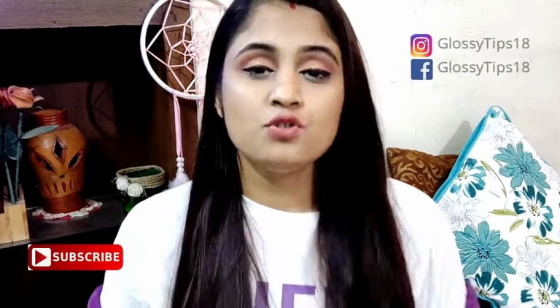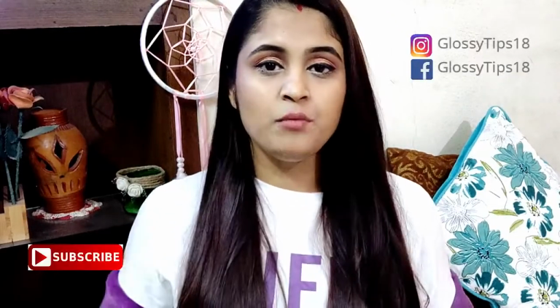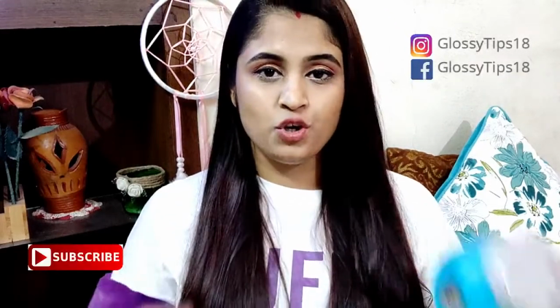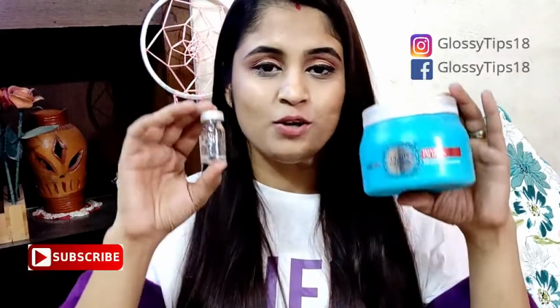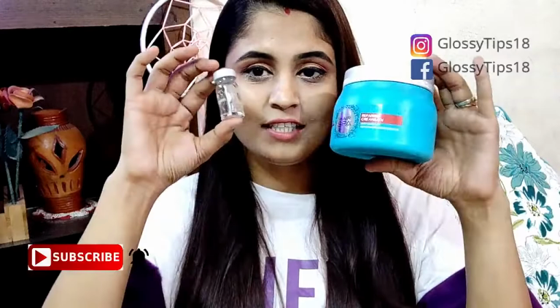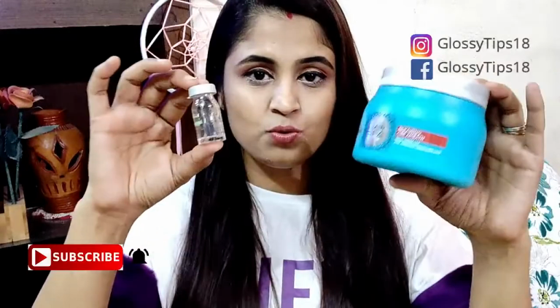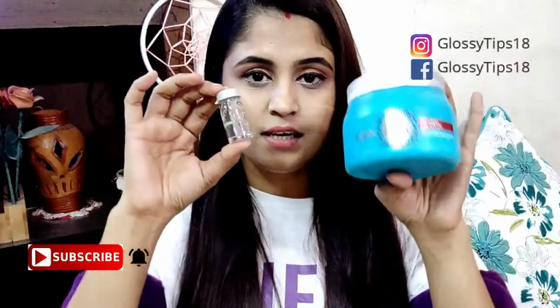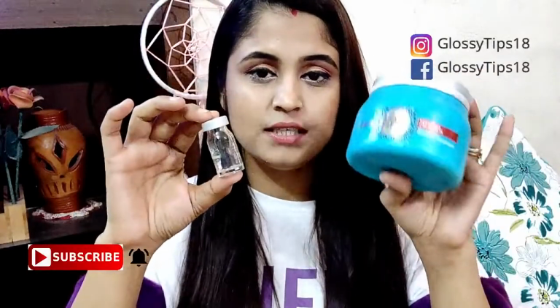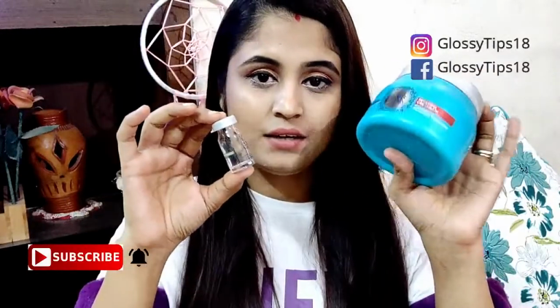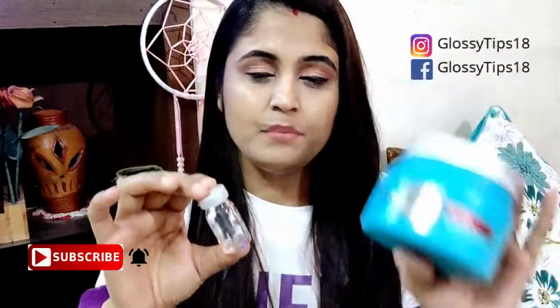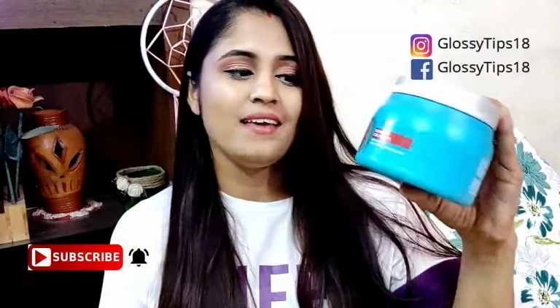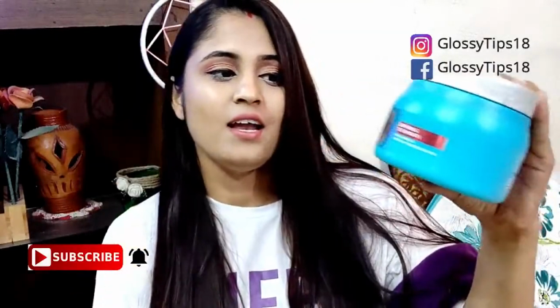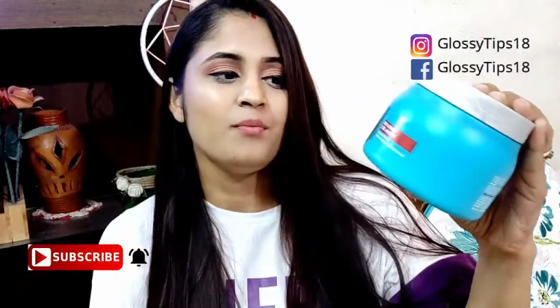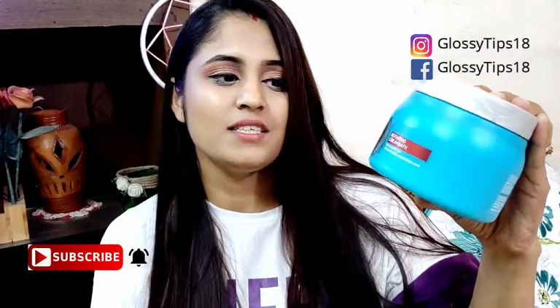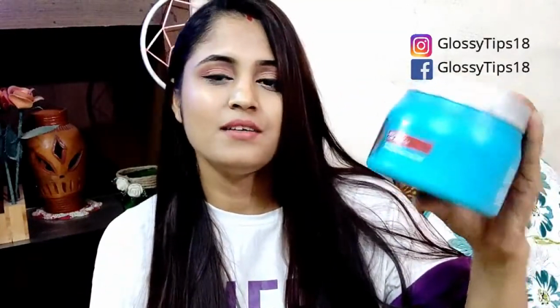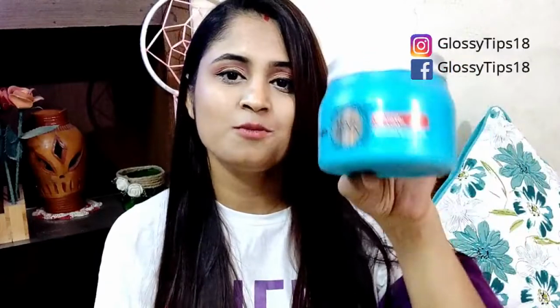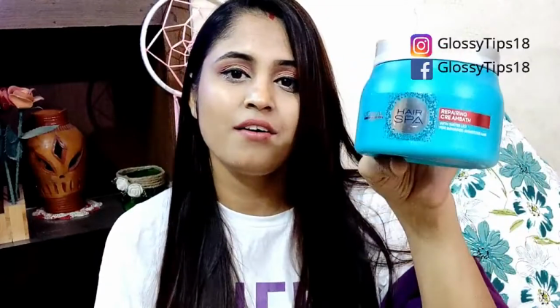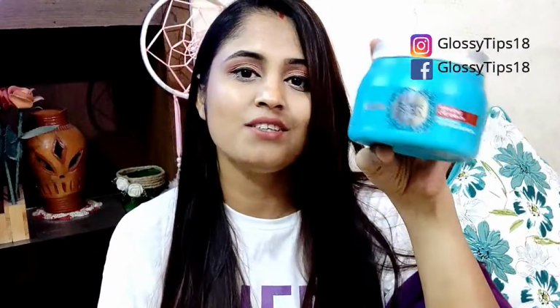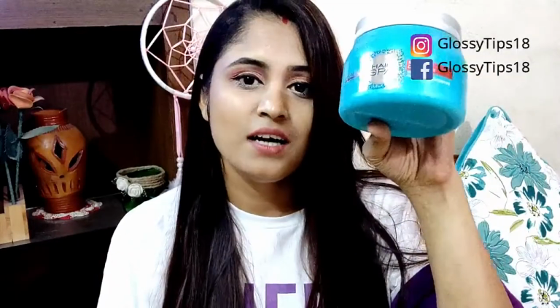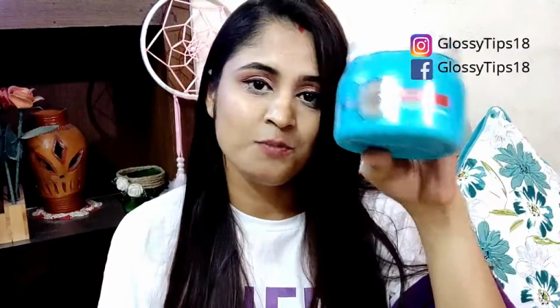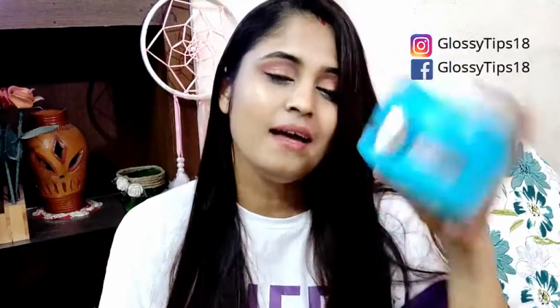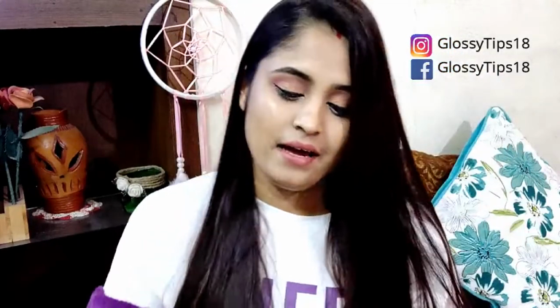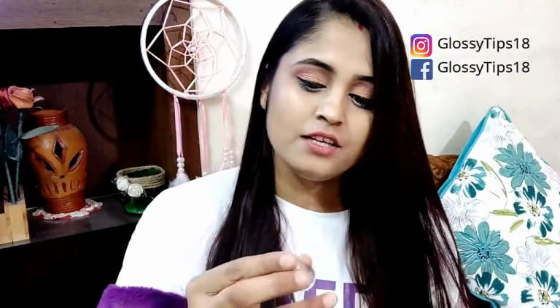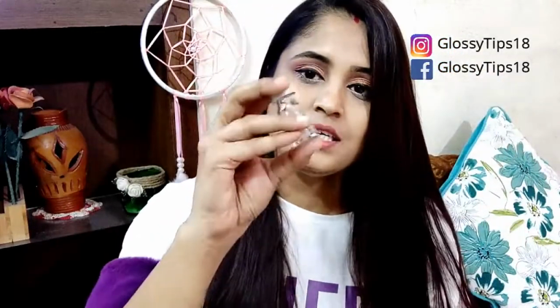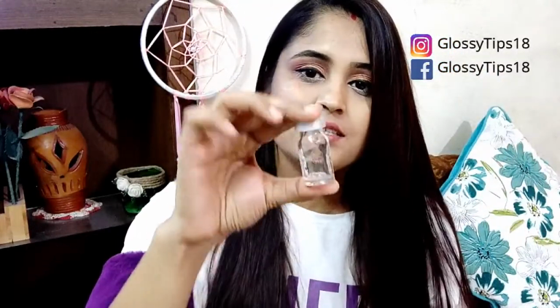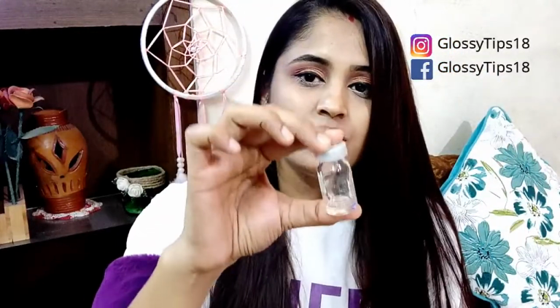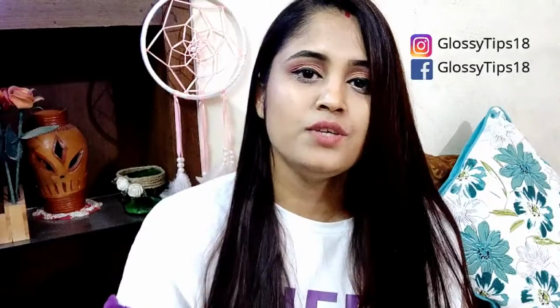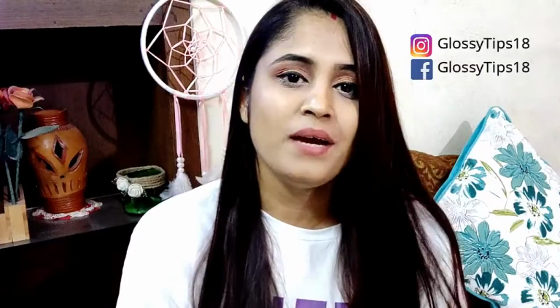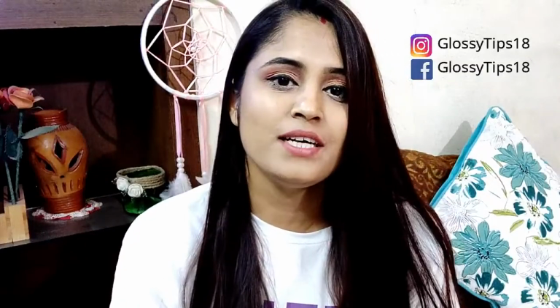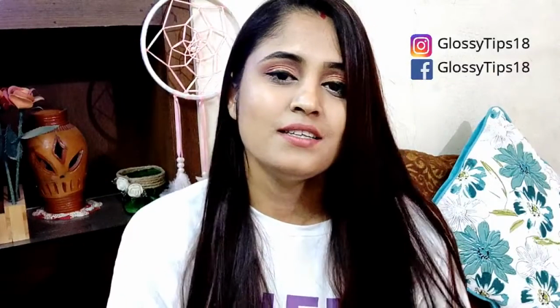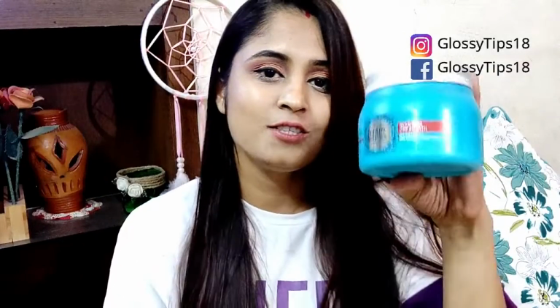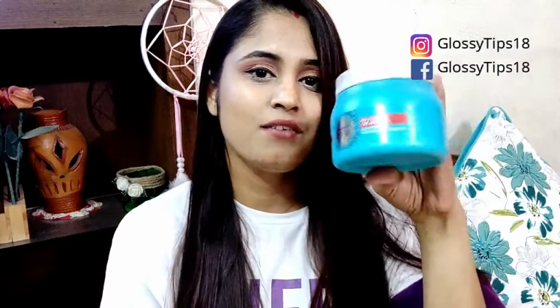Today I am going to talk about these two products: a solution and a cream. This is L'Oreal Professional Paris Hair Spa Cream Bath Spa. And this one is the solution which you need to mix with the hair spa cream.